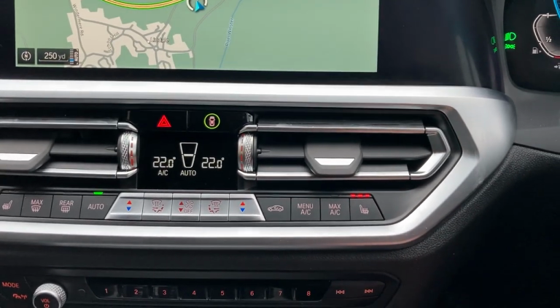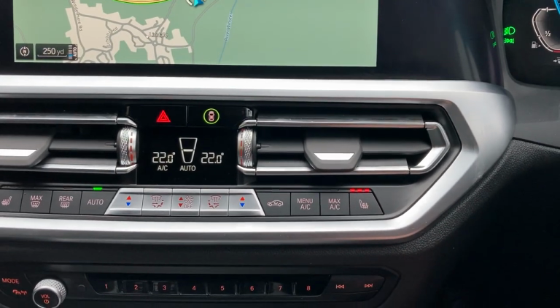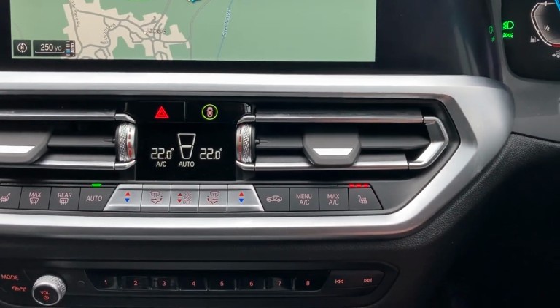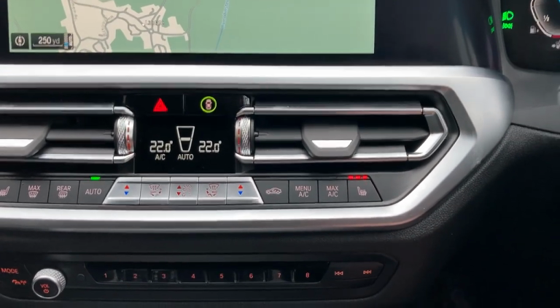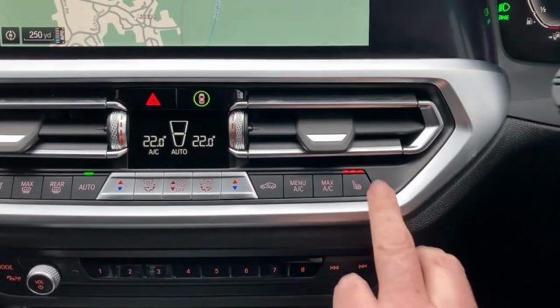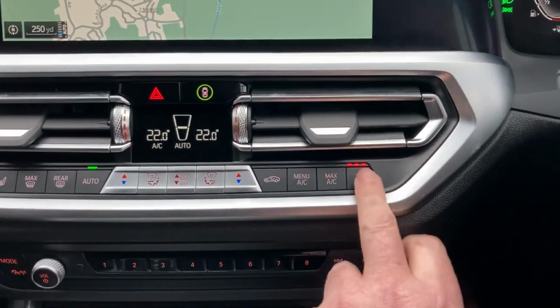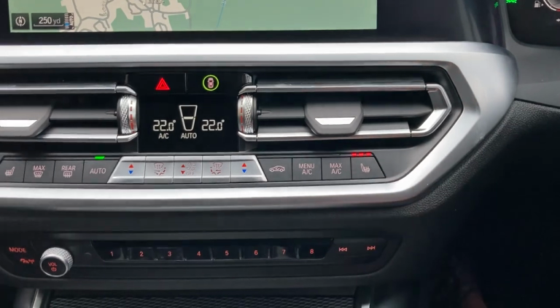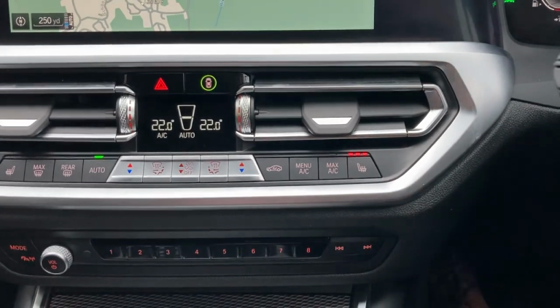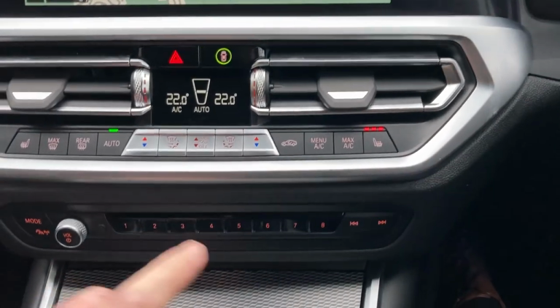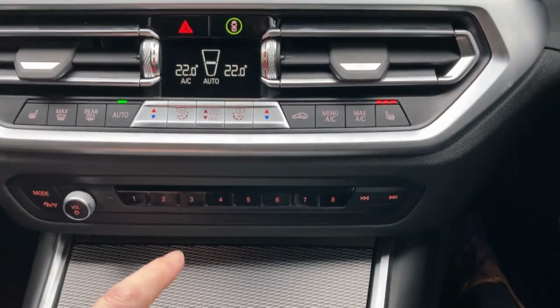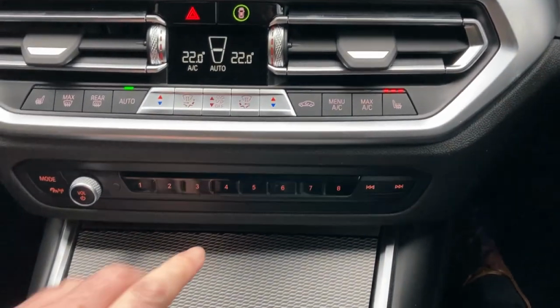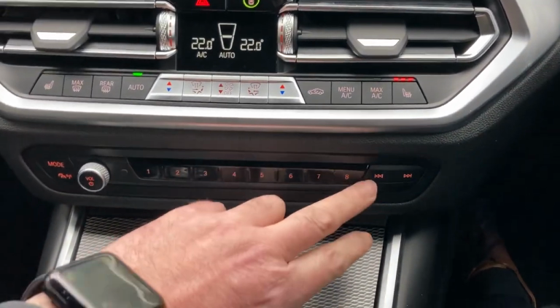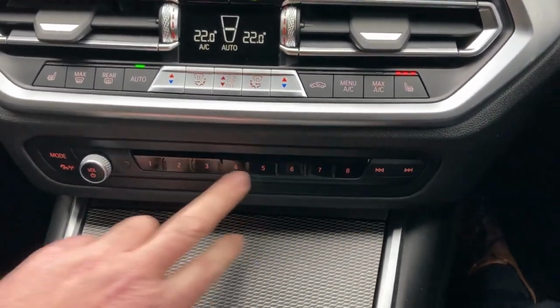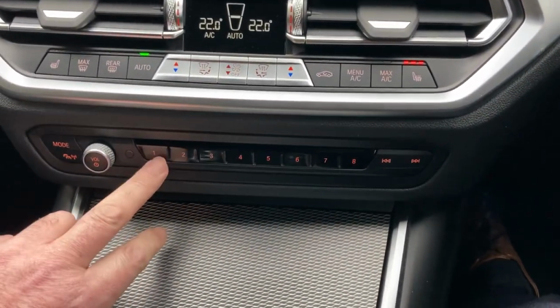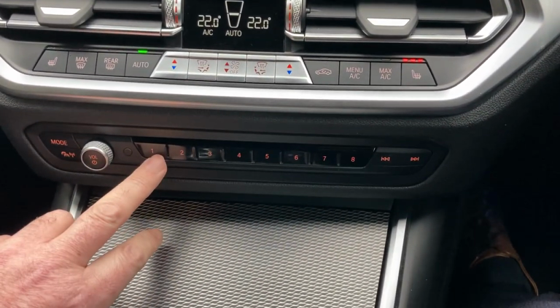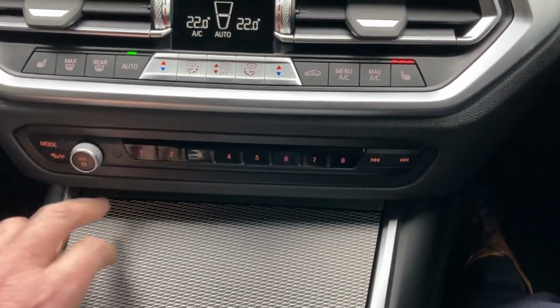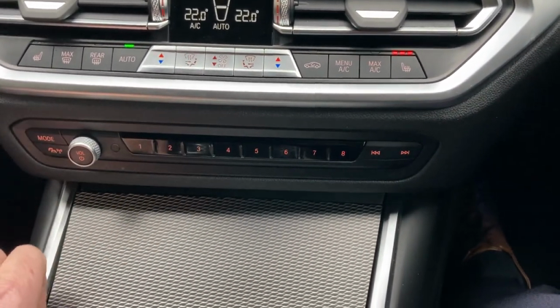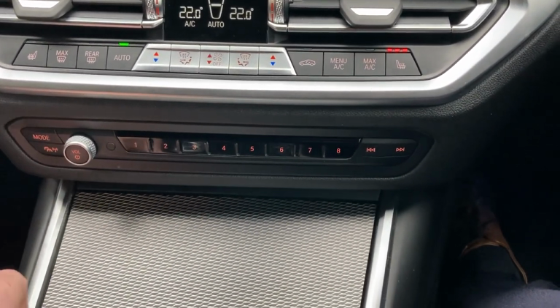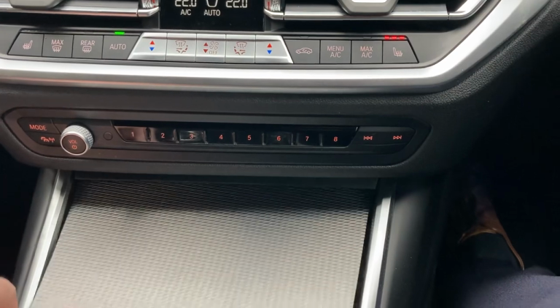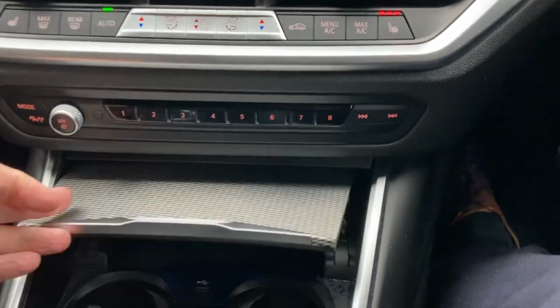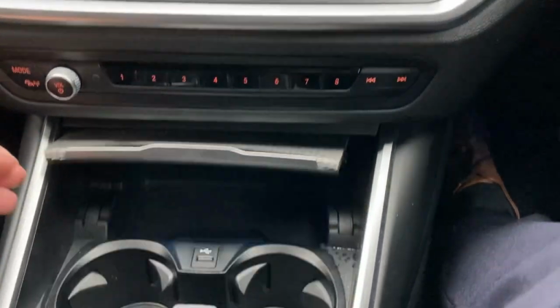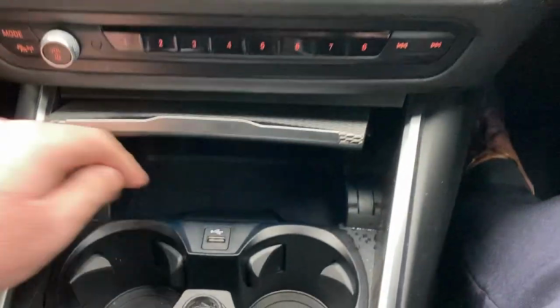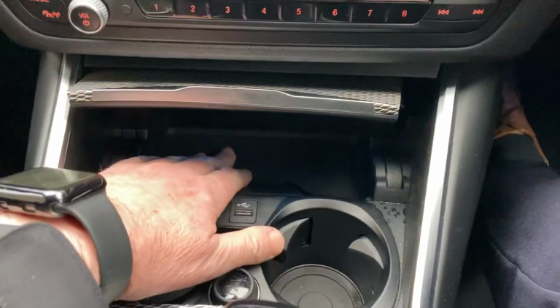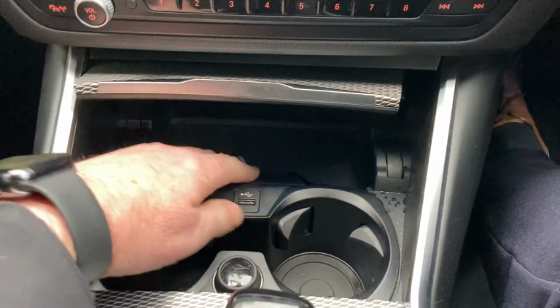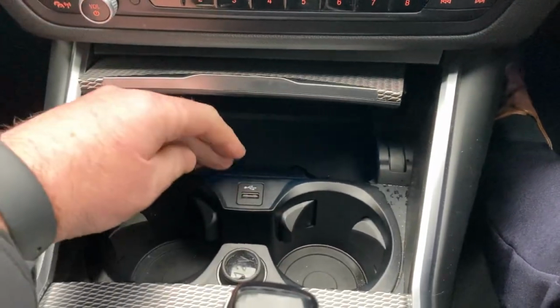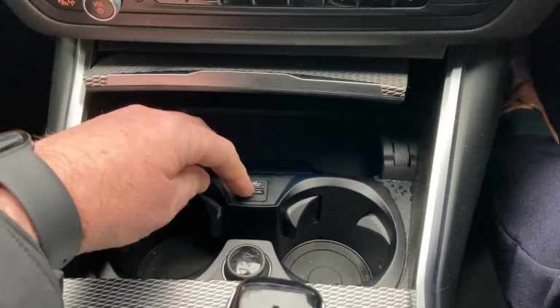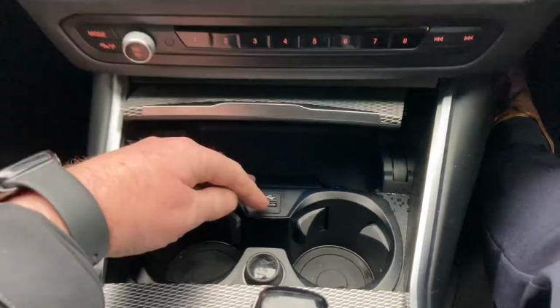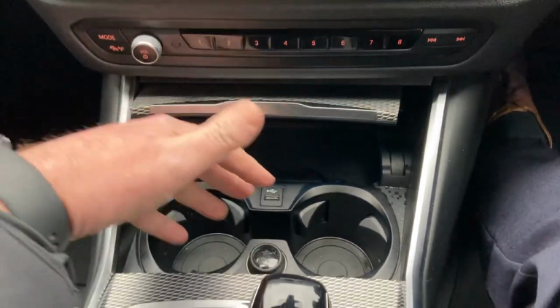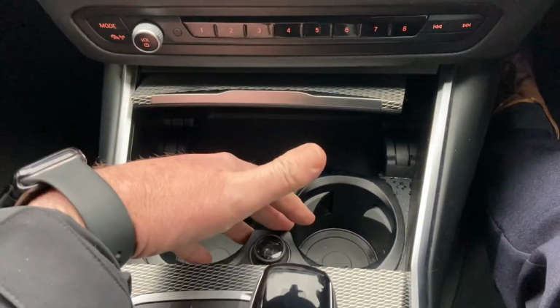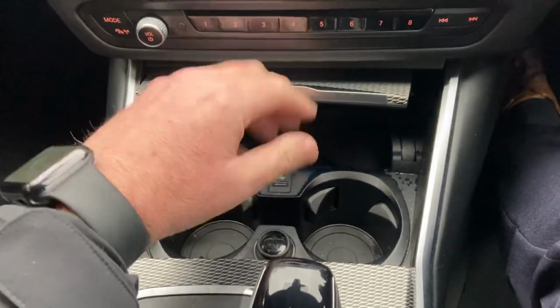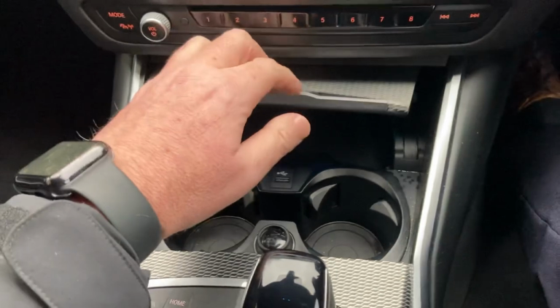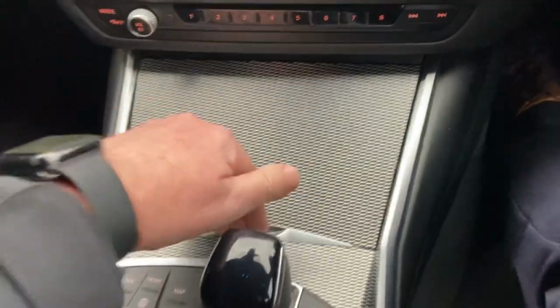Three-stage heating on the front seats as well — I'm definitely going to leave that on. We've got some favourite buttons down here, which are handy for people or places you go very often. There's a nice little storage area and a handy place to charge your phone, along with a couple of drinks holders.